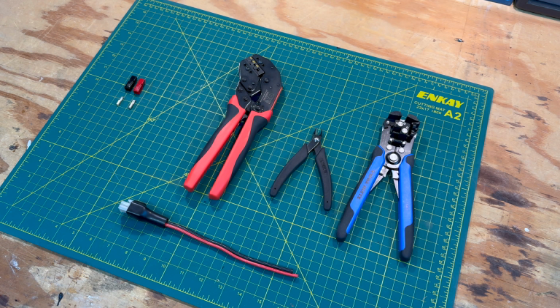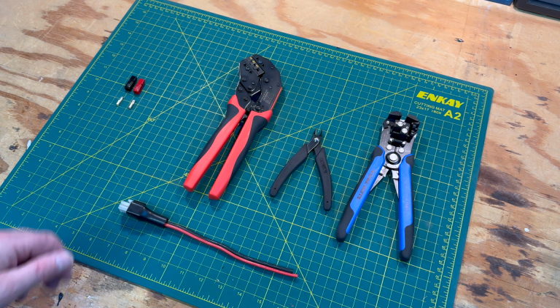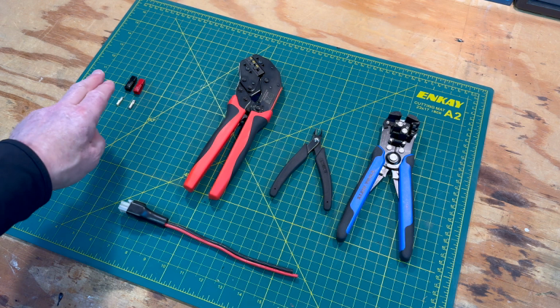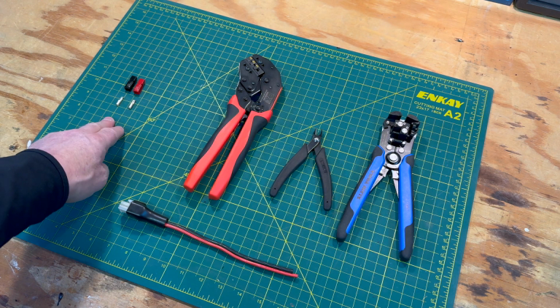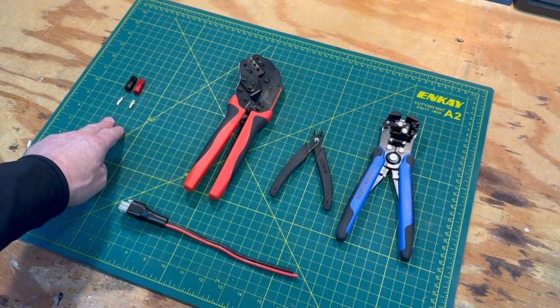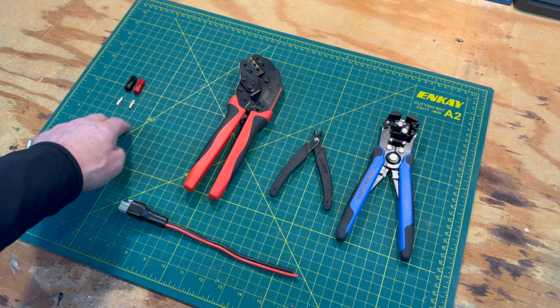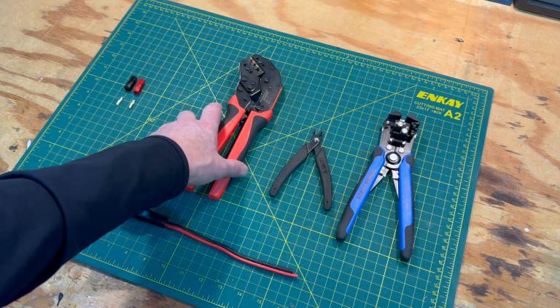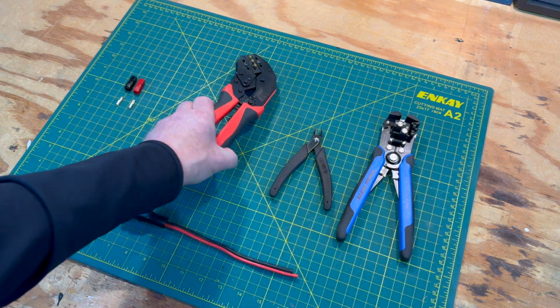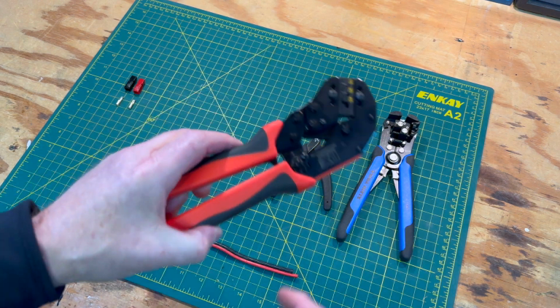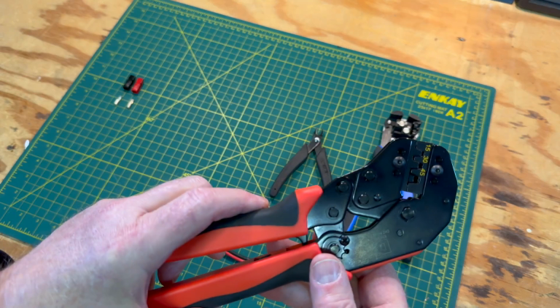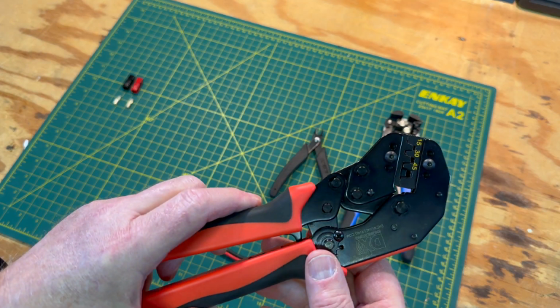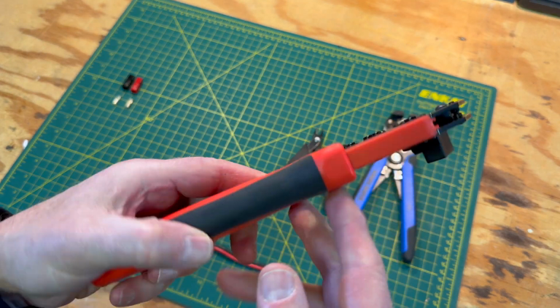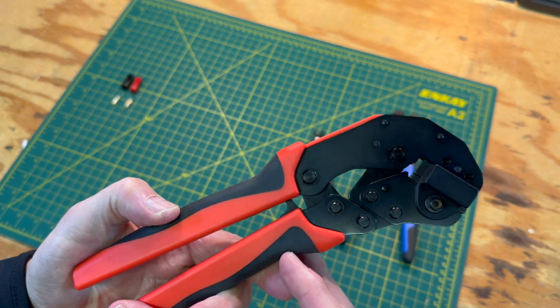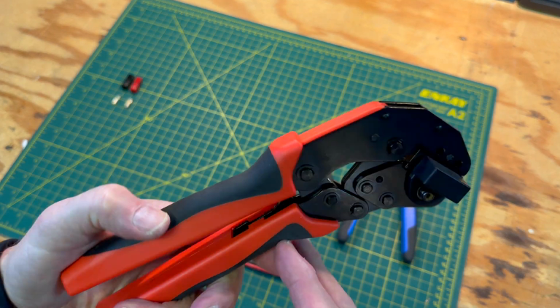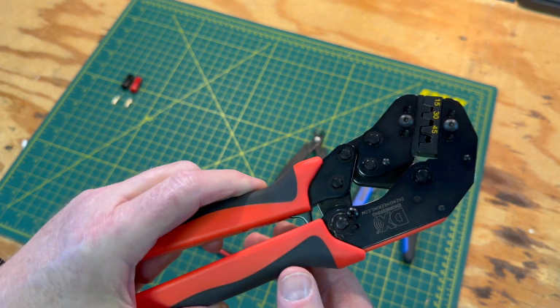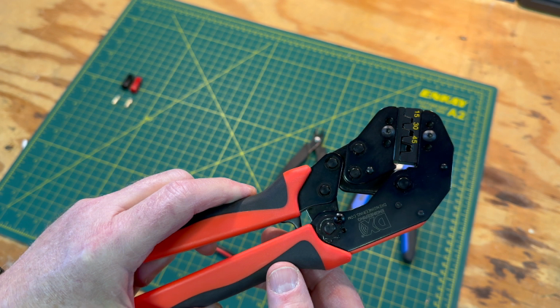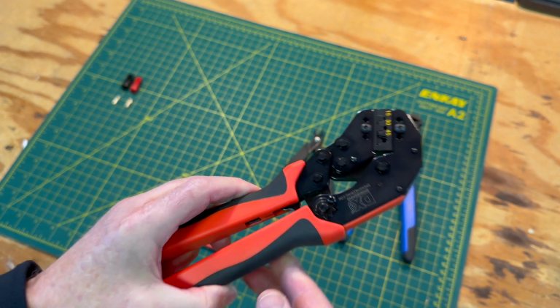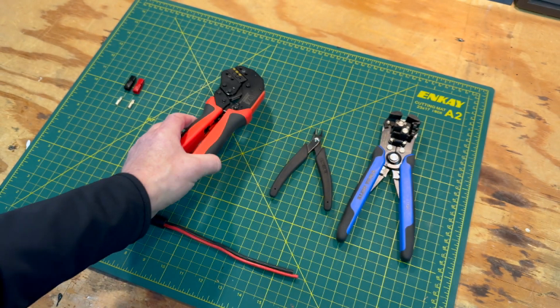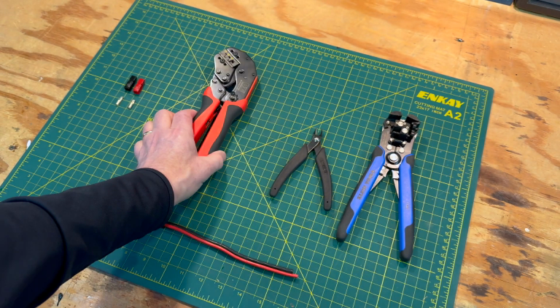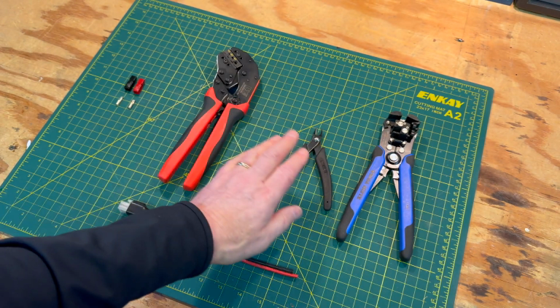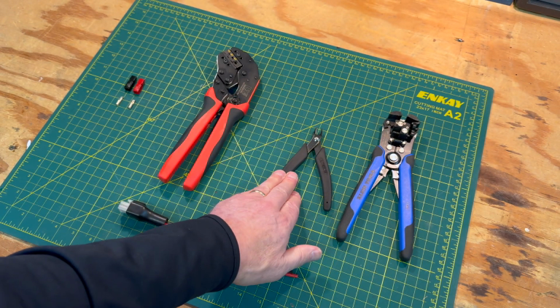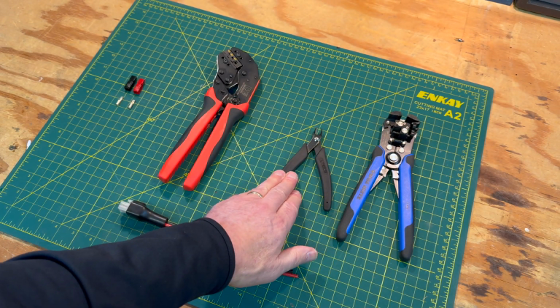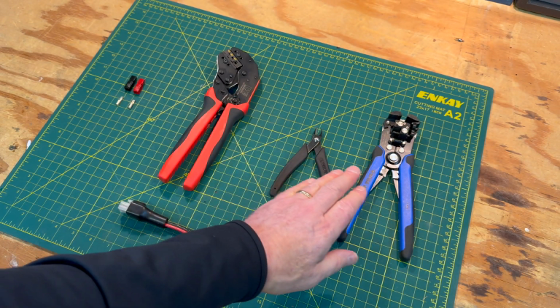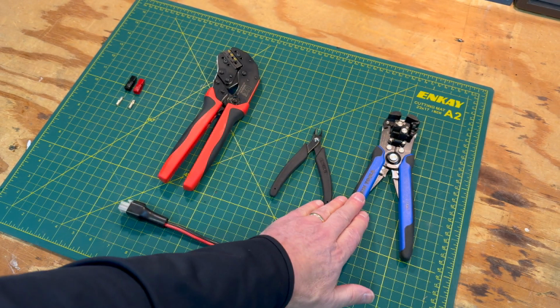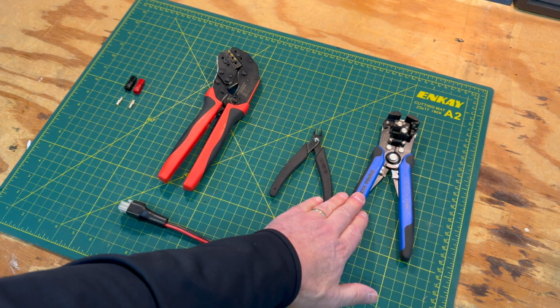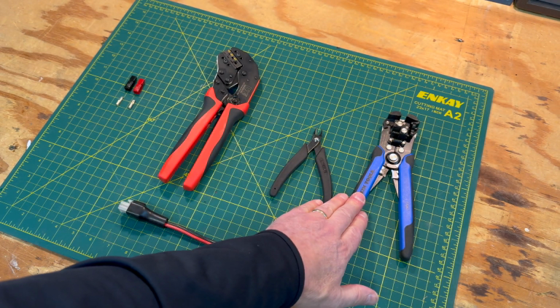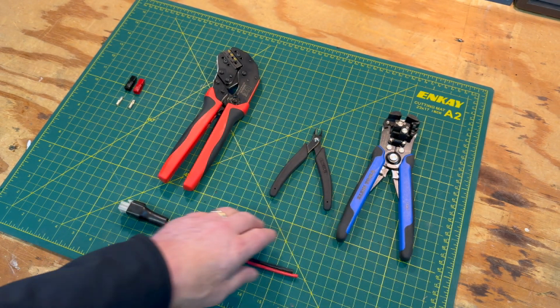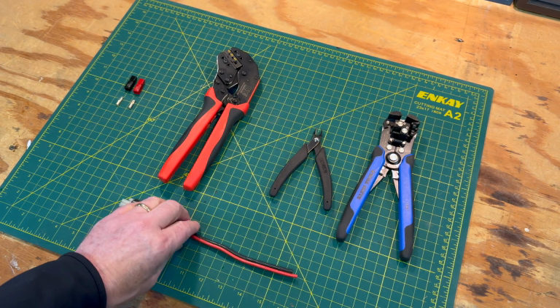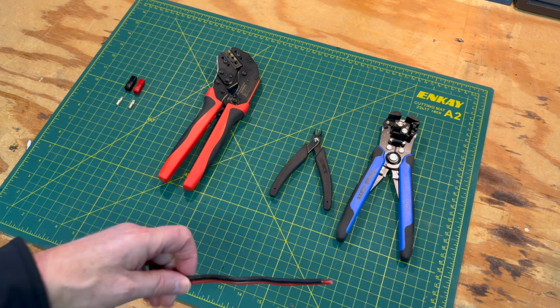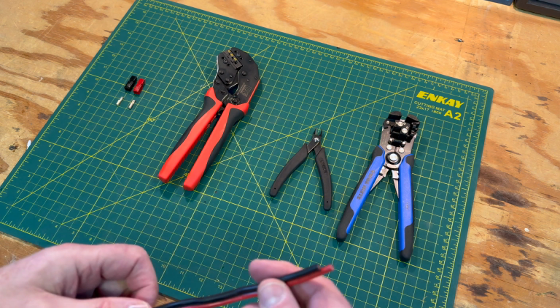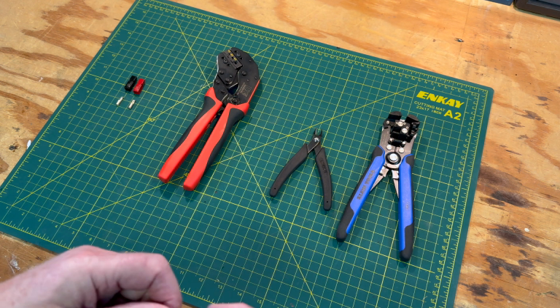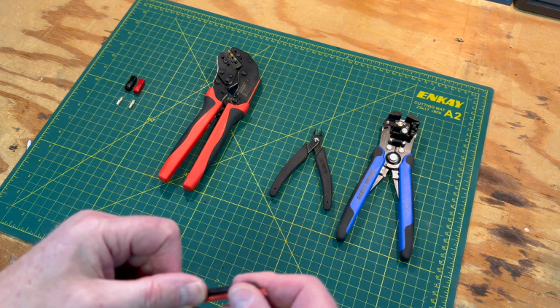To install the power pole connectors, we'll need the connectors, a crimping tool — I'm using the DX Engineering crimping tool with the power pole die installed — wire cutters, and a wire stripper. Today I'm using number 12 wire and 30-amp pins.